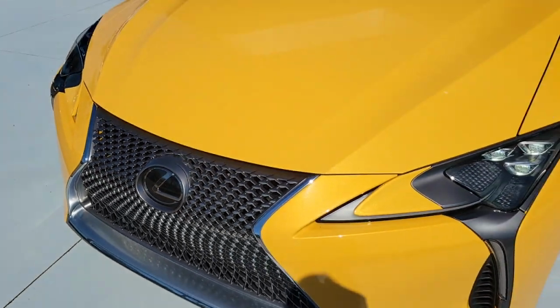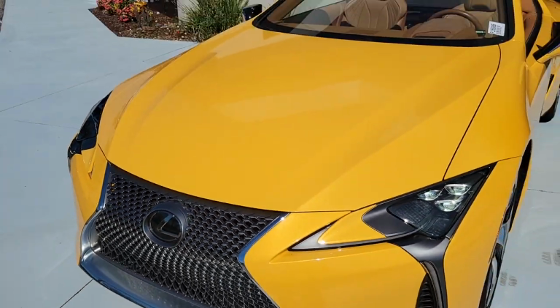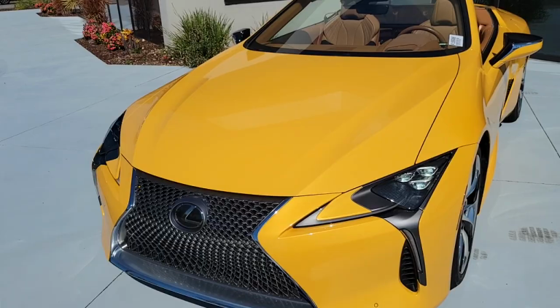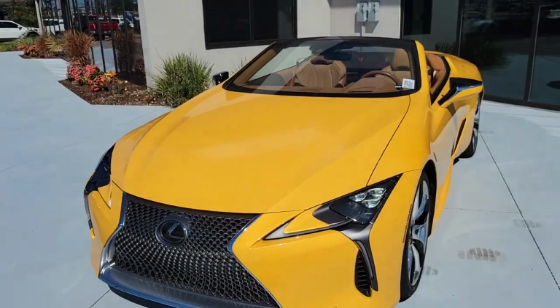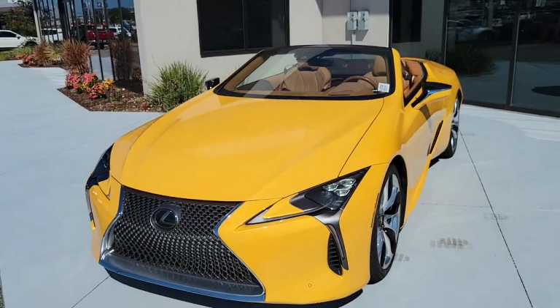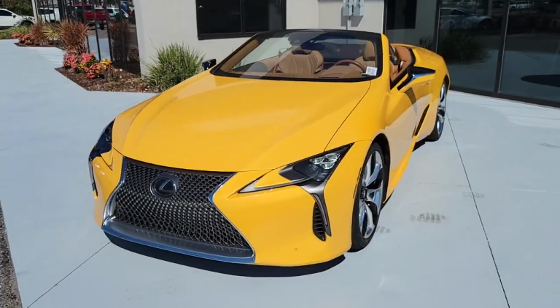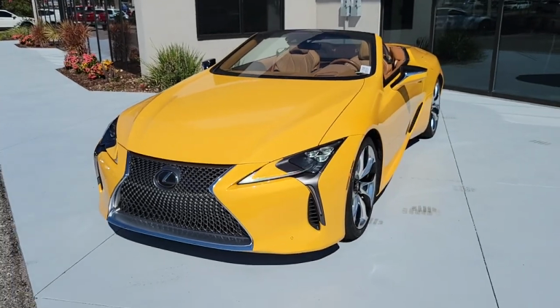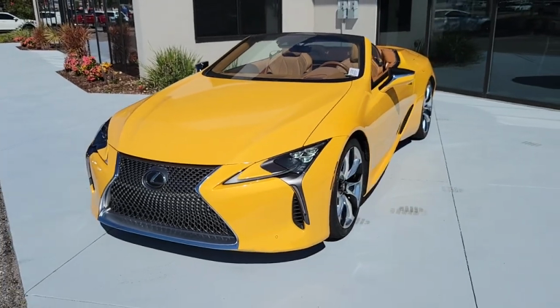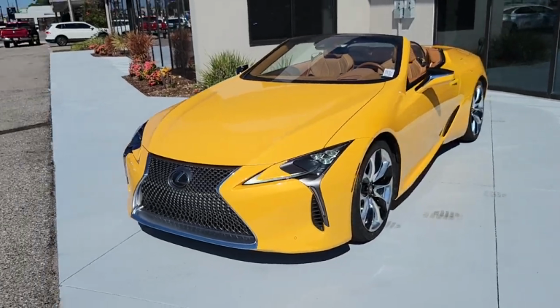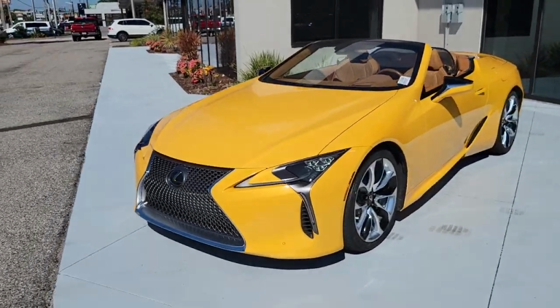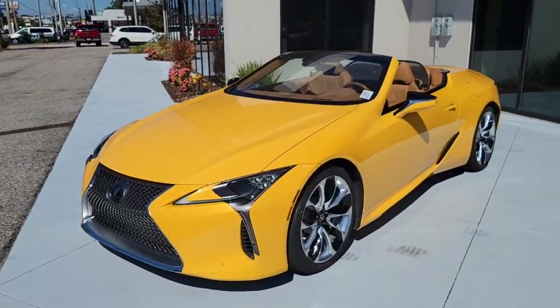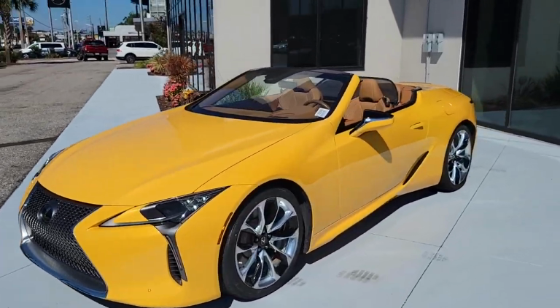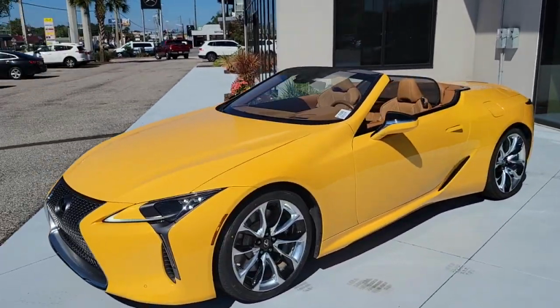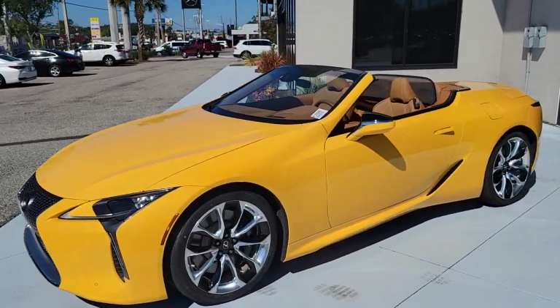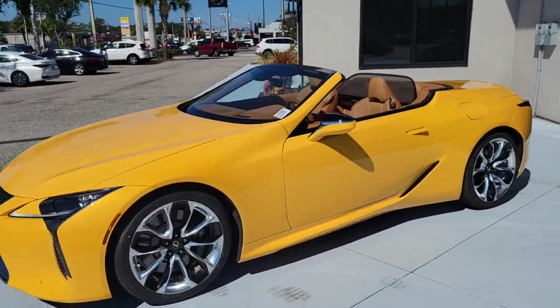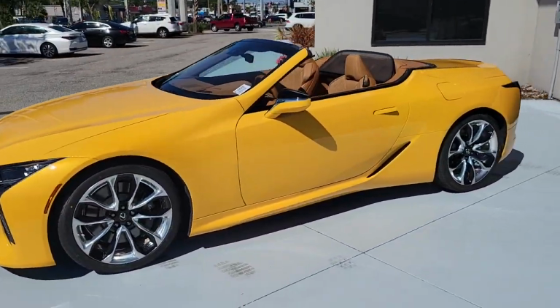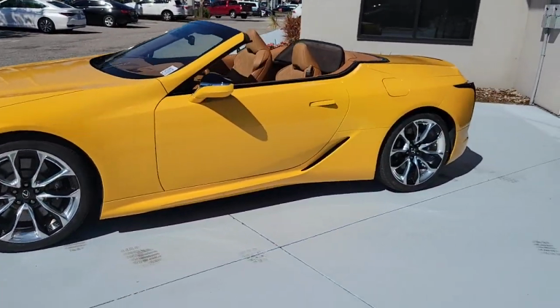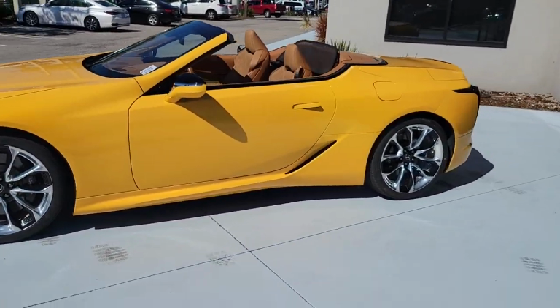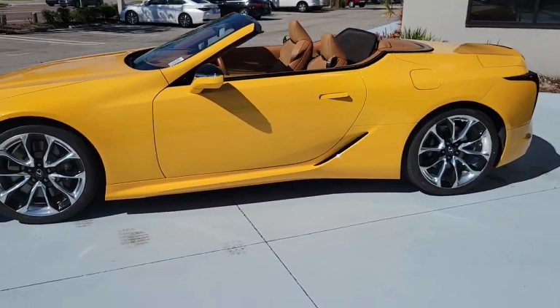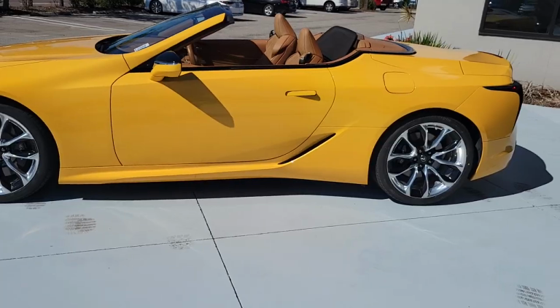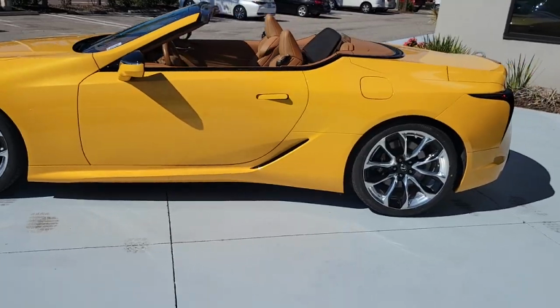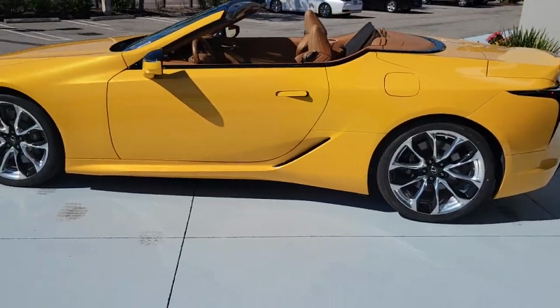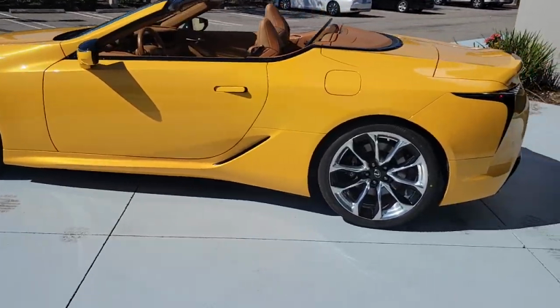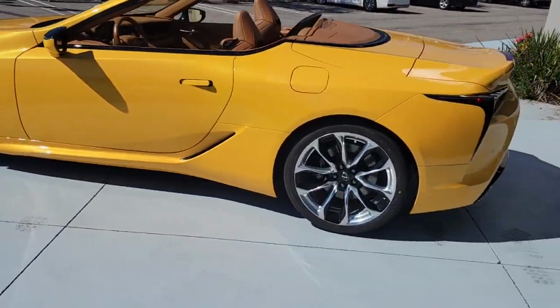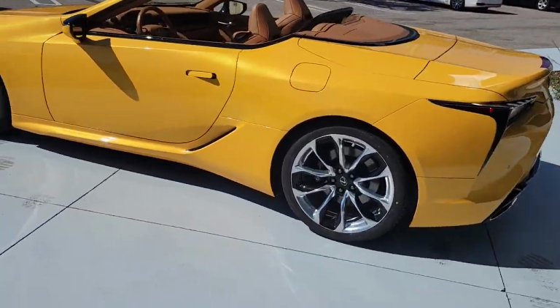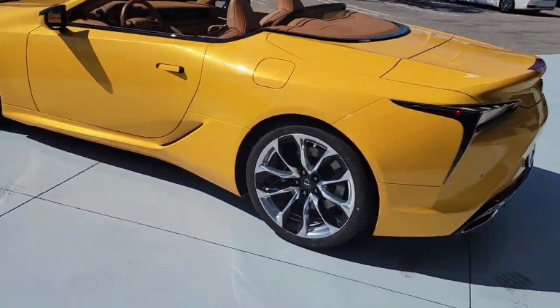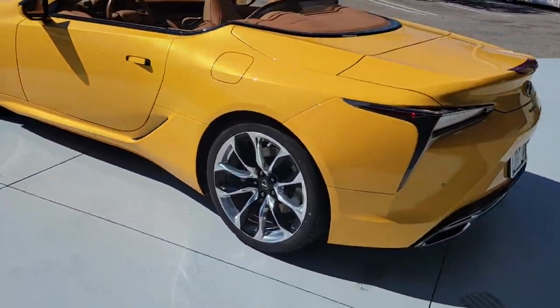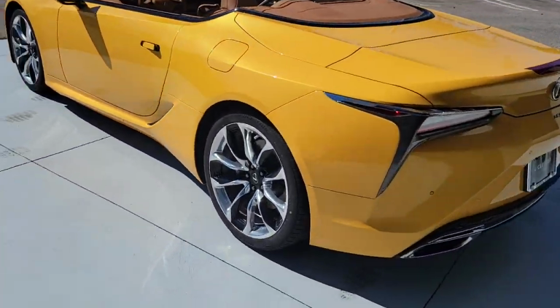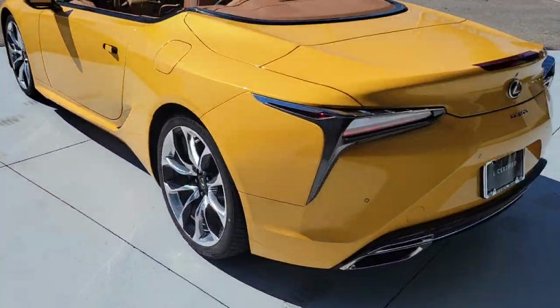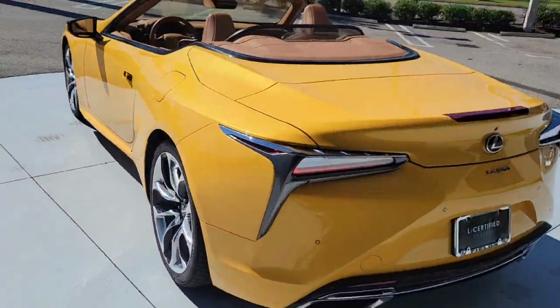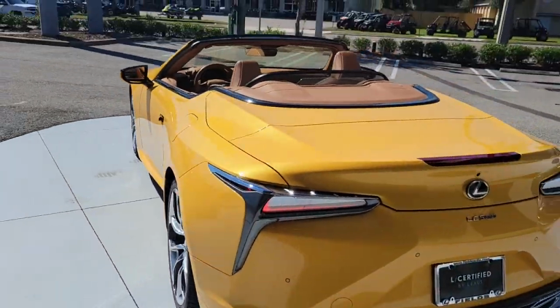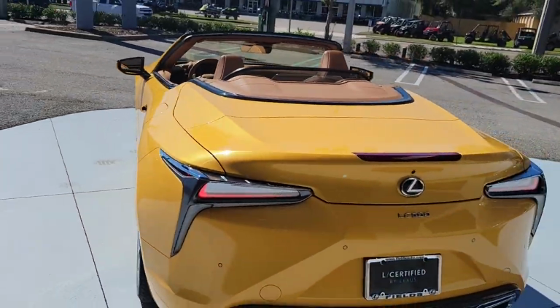Hello, this is Norm McKay introducing our Certified Pre-Owned Car of the Week. This week features our 2021 Lexus LC 500 Convertible.